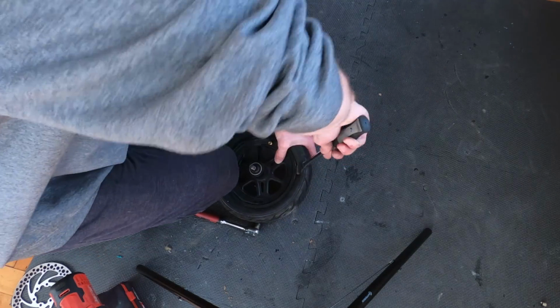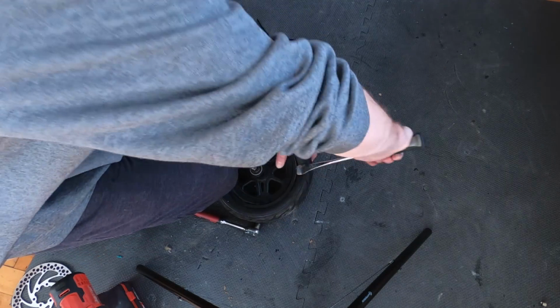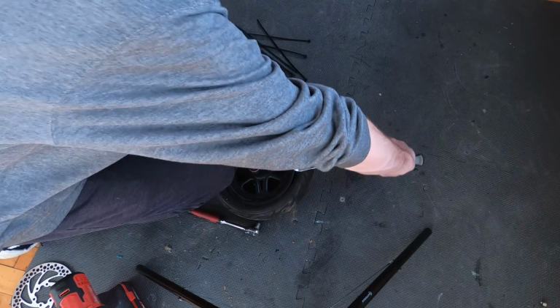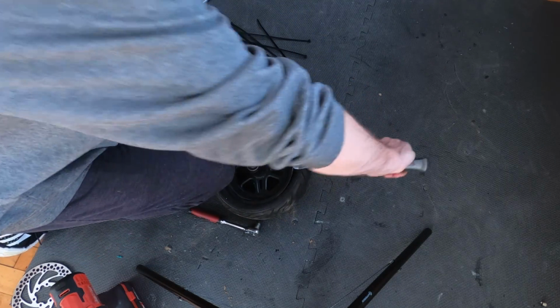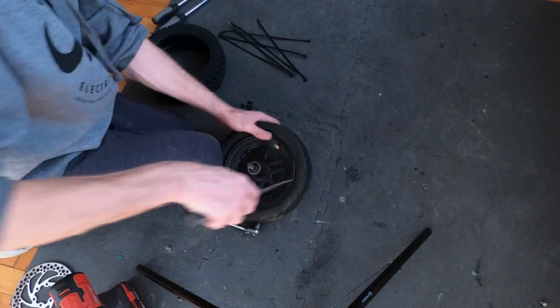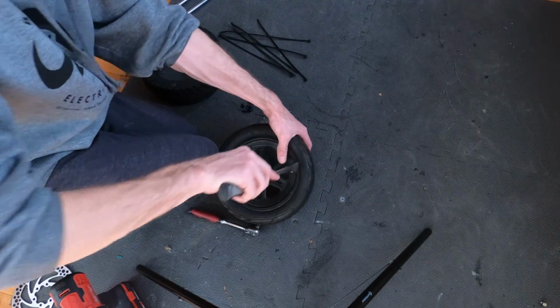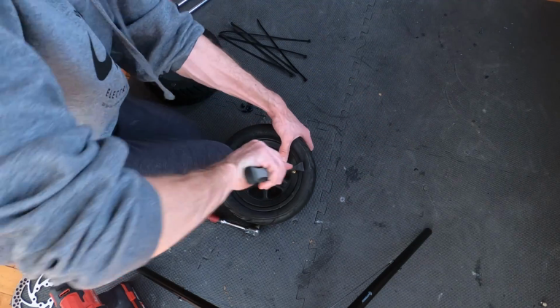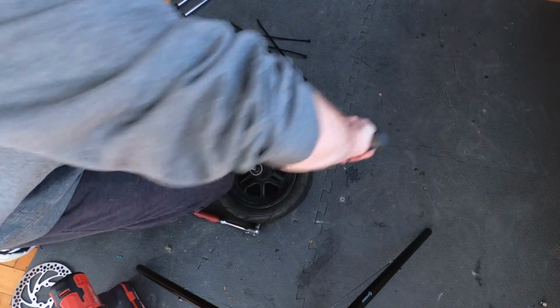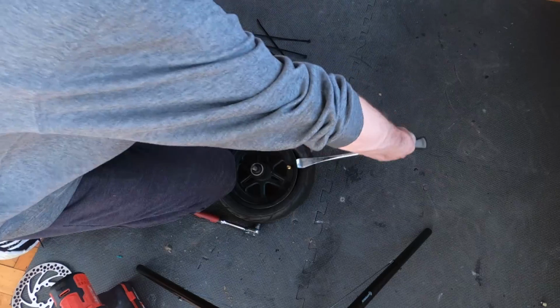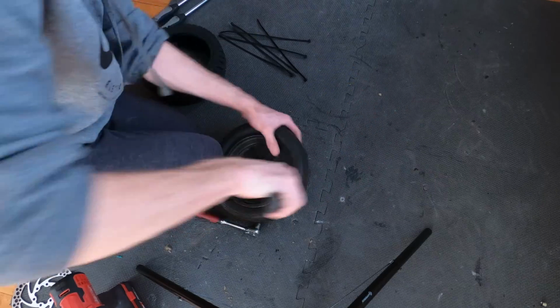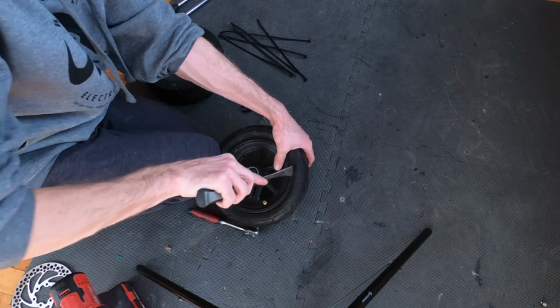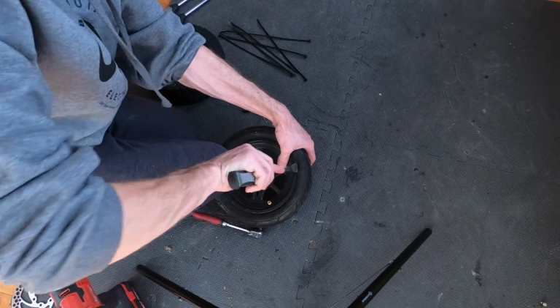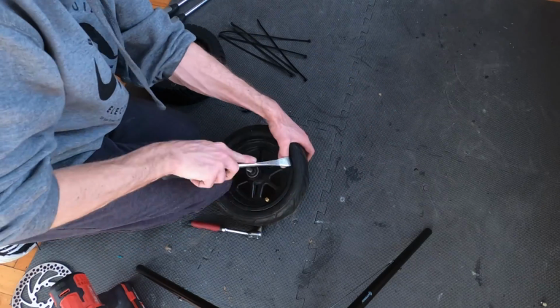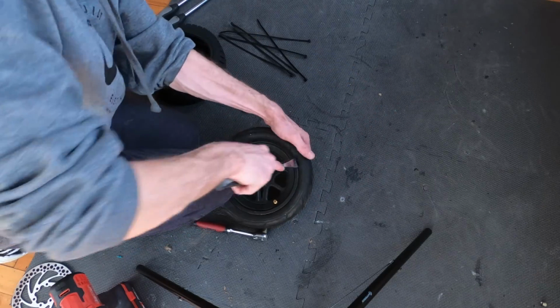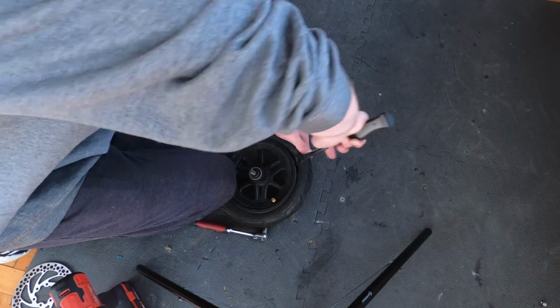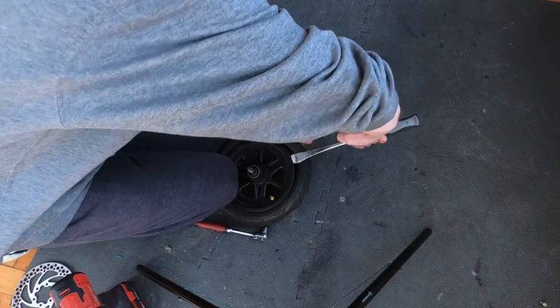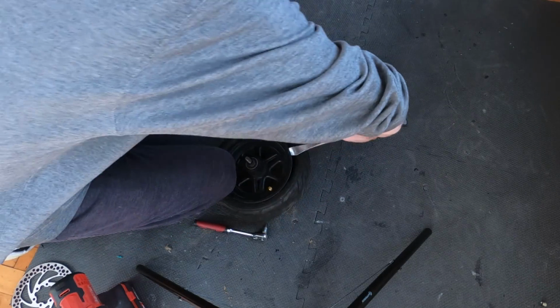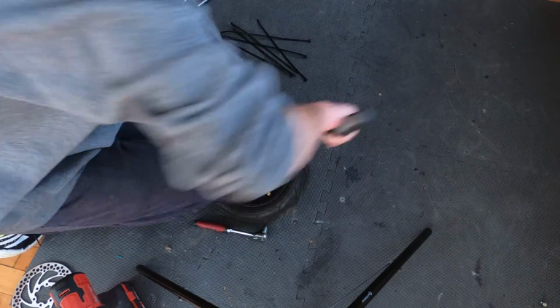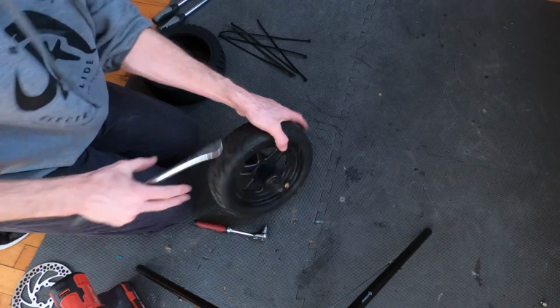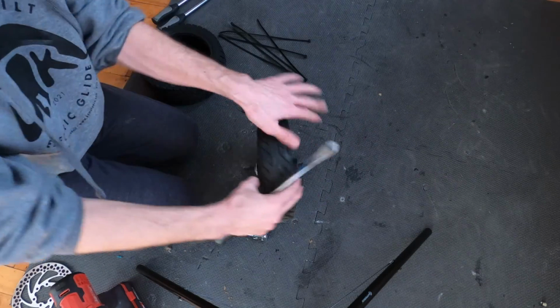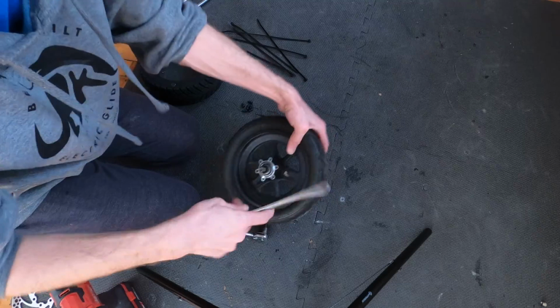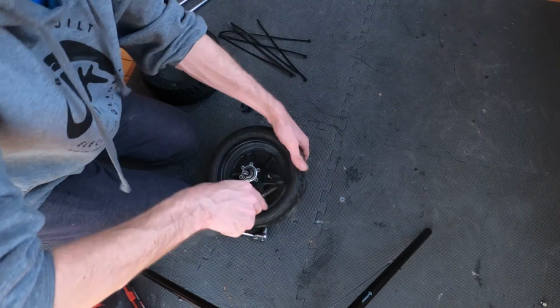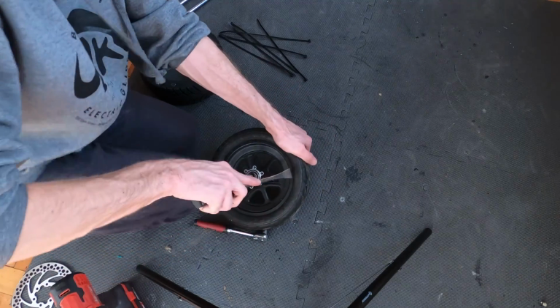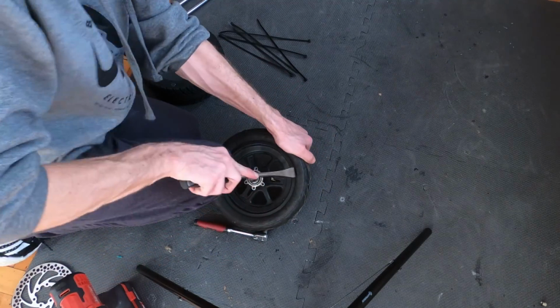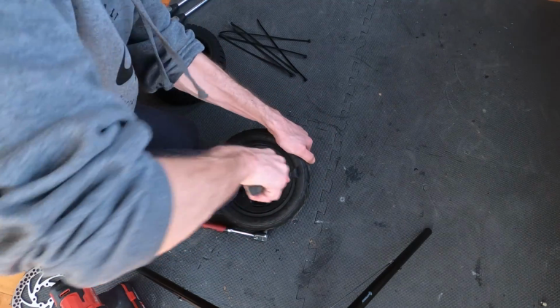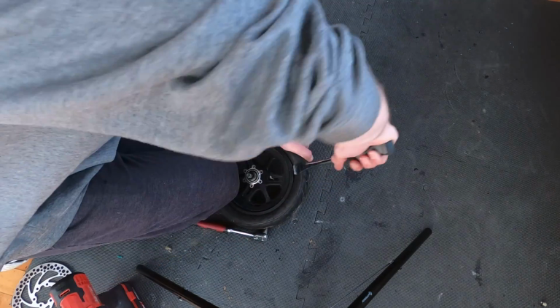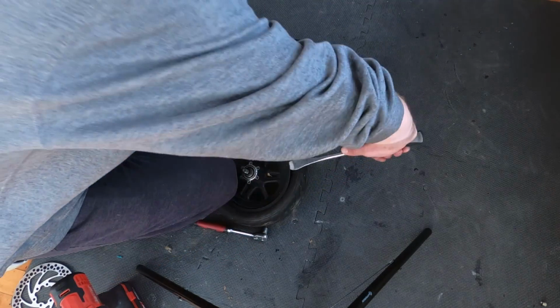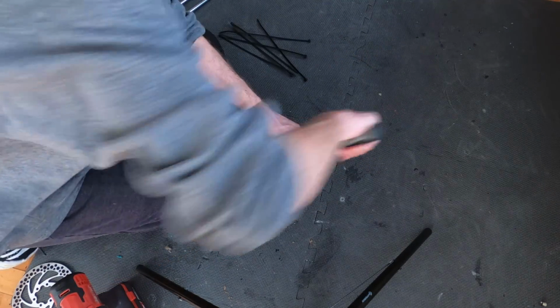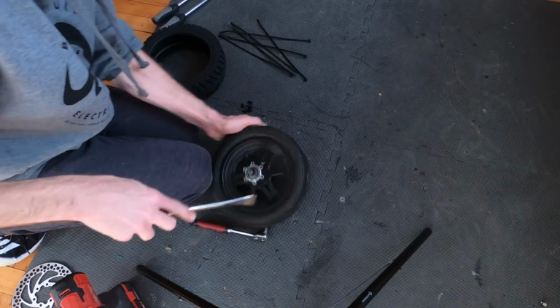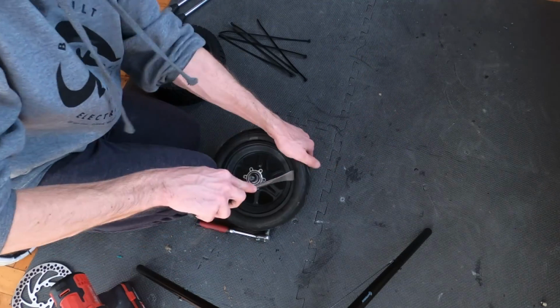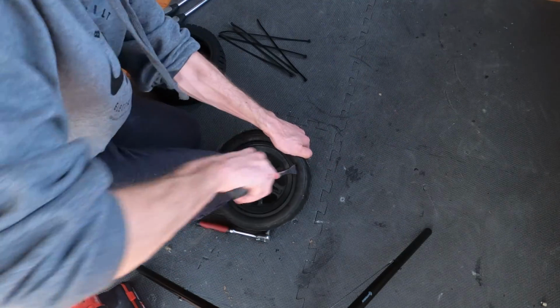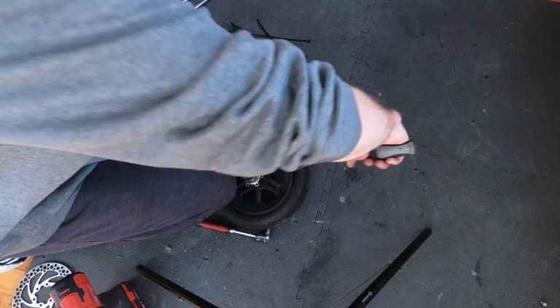First, break the bead. See how I just broke it — I kind of go around and do that to the entire tire on one side, and then try to break the bead on the other side as well.